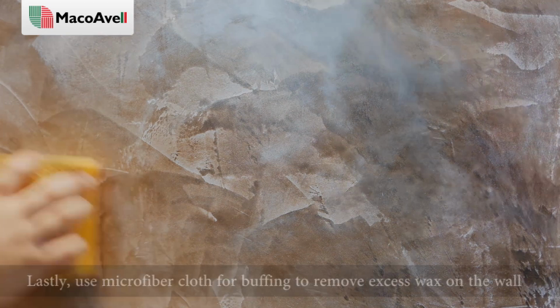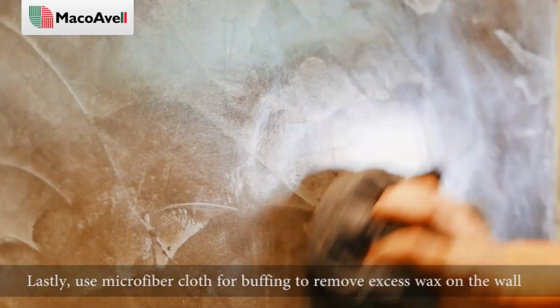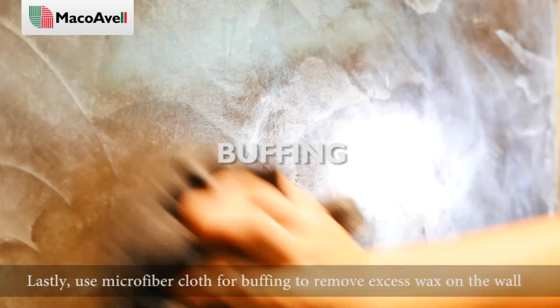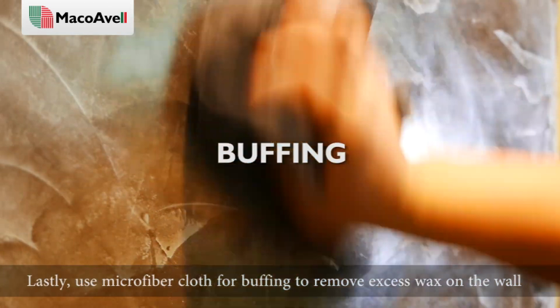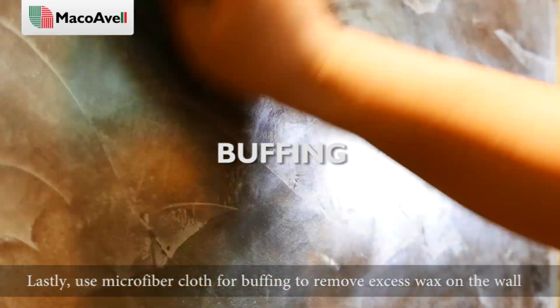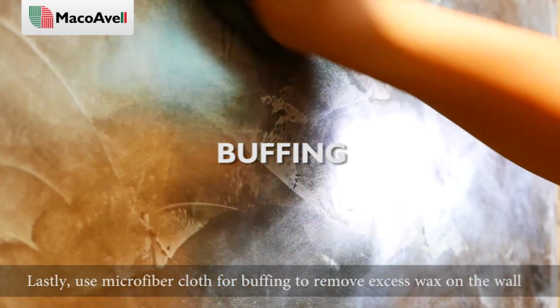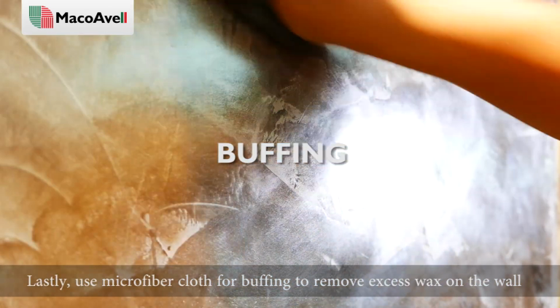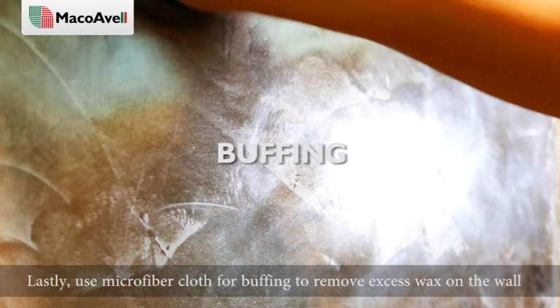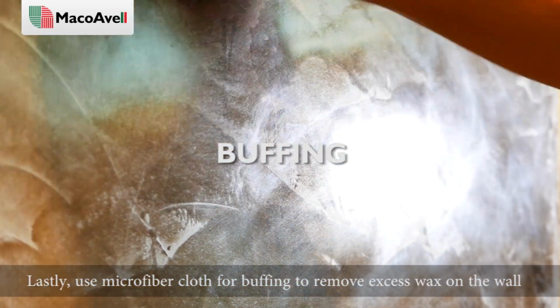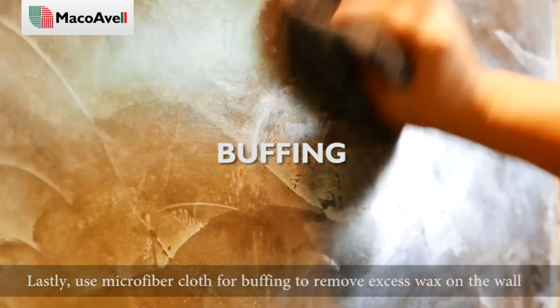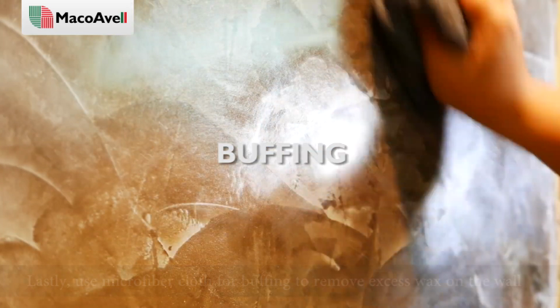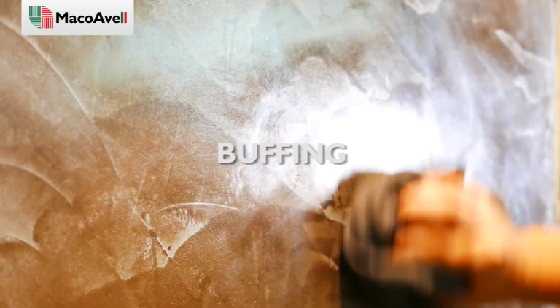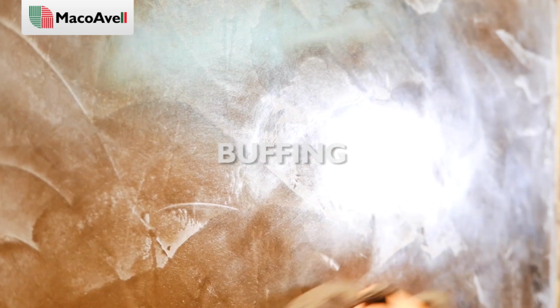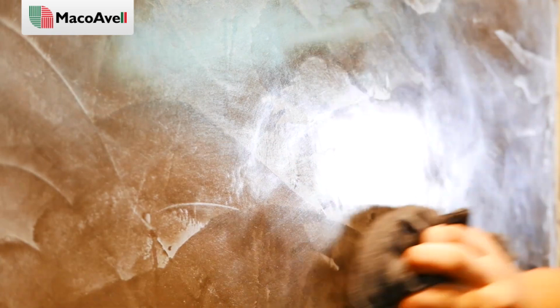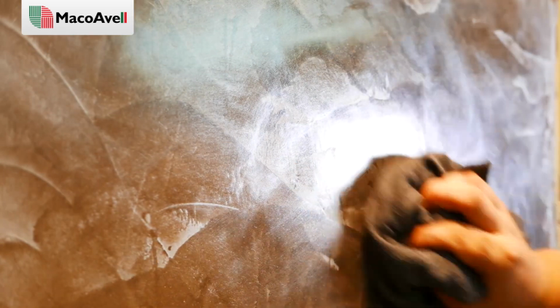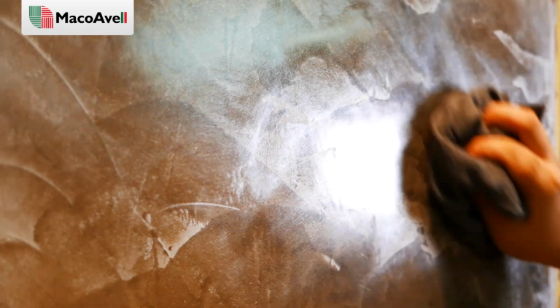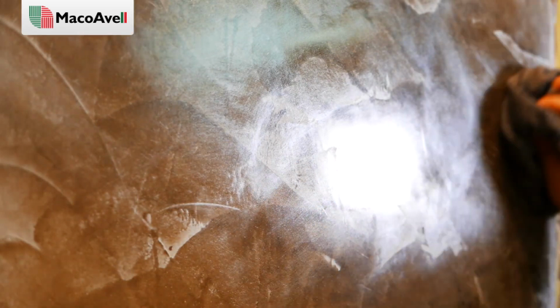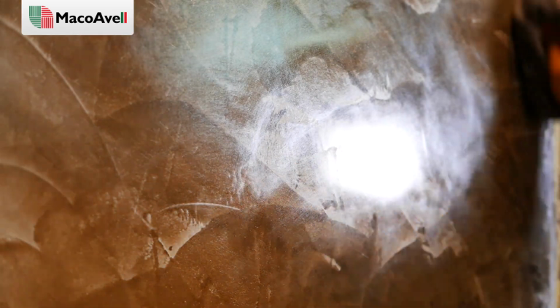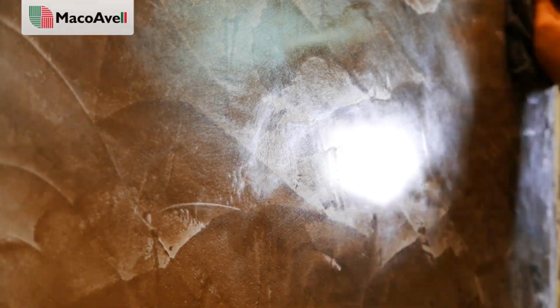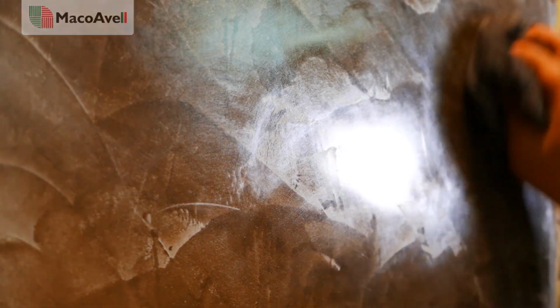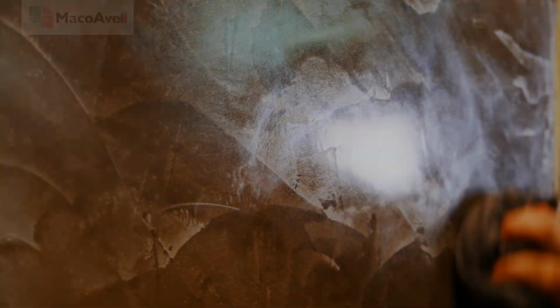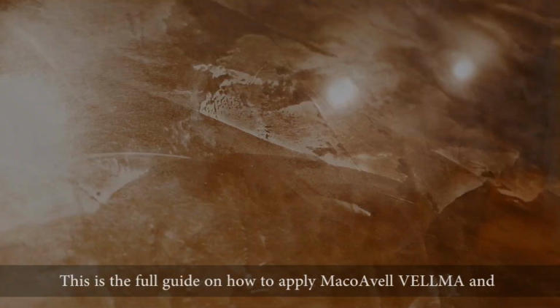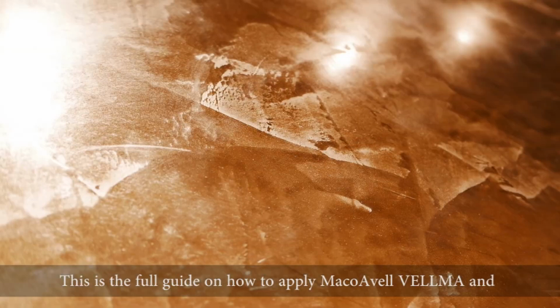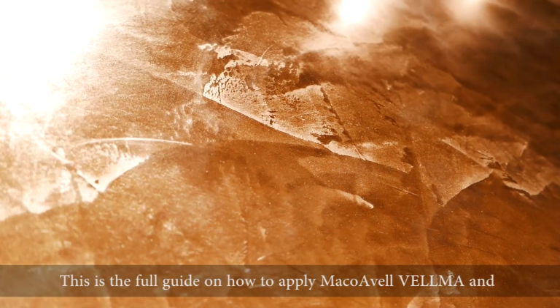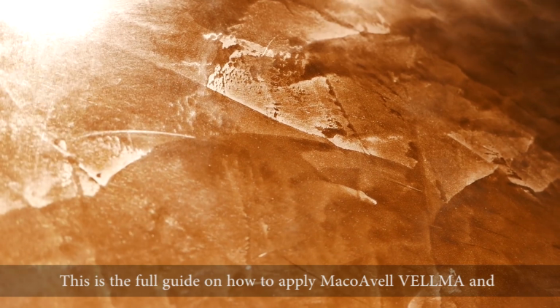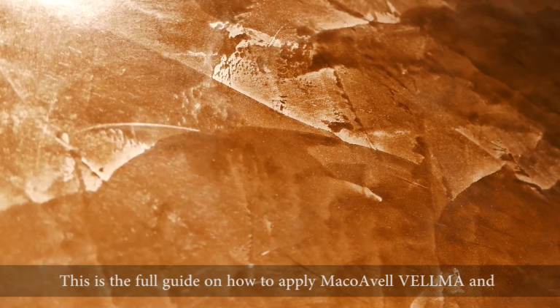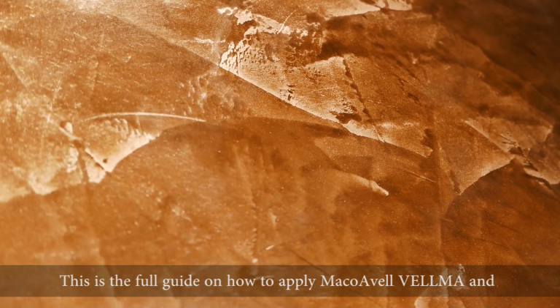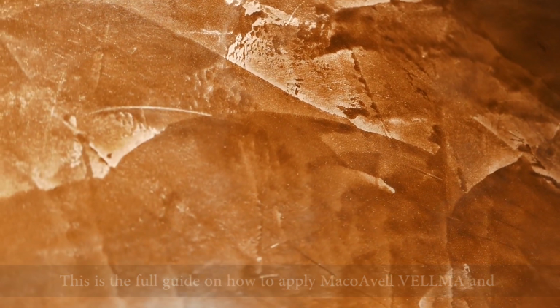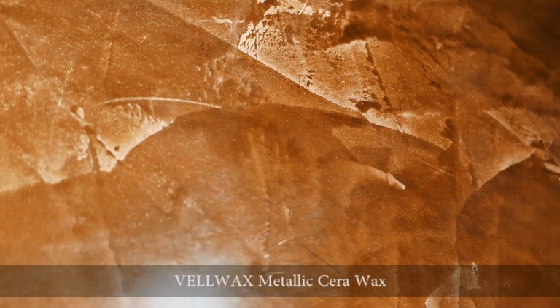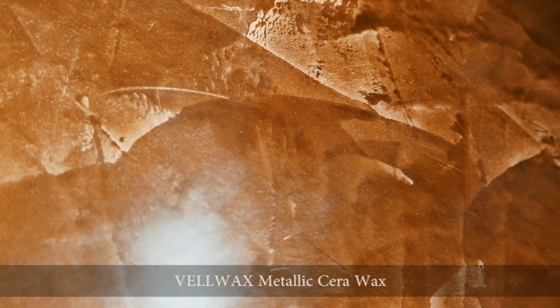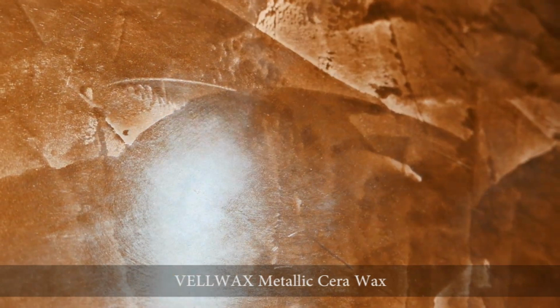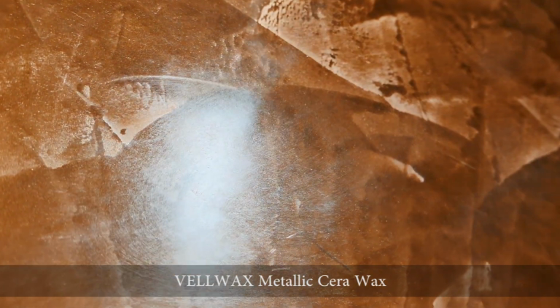Lastly, use a microfiber cloth for buffing to remove excess wax on the wall. This is the full guide on how to apply Matko Obel Velma and Velwax Metallic Sara Wax.